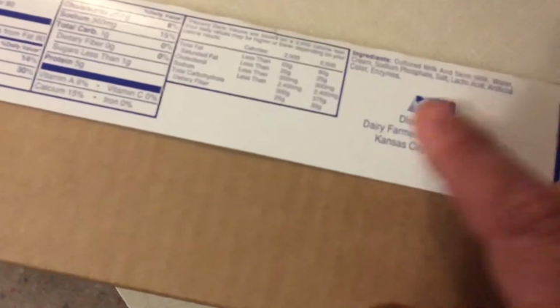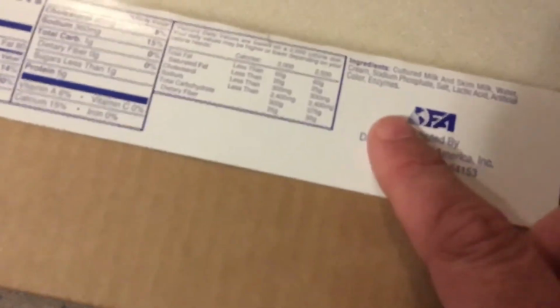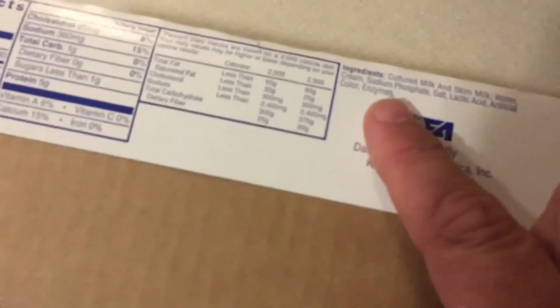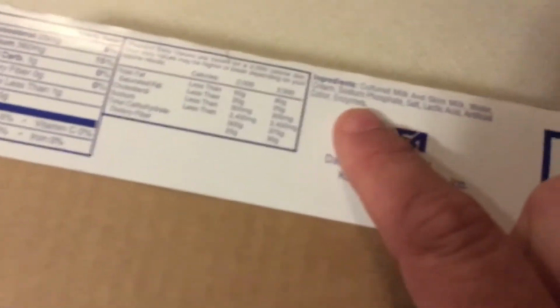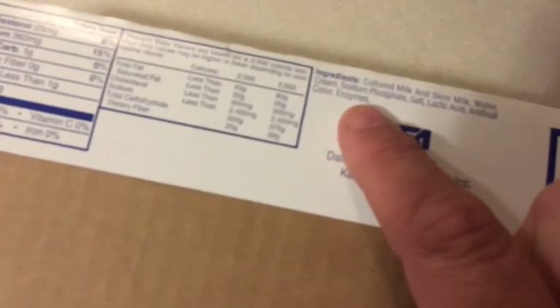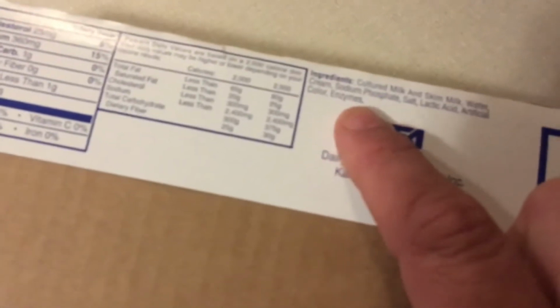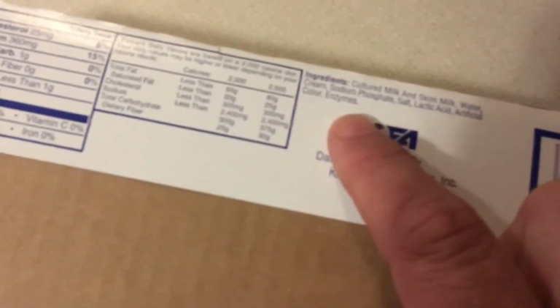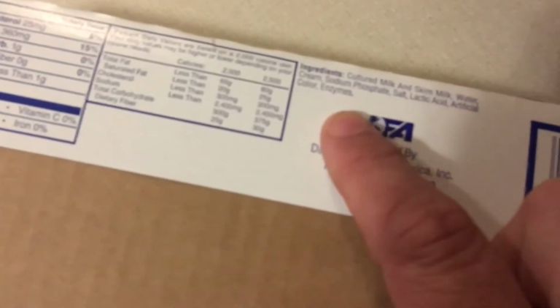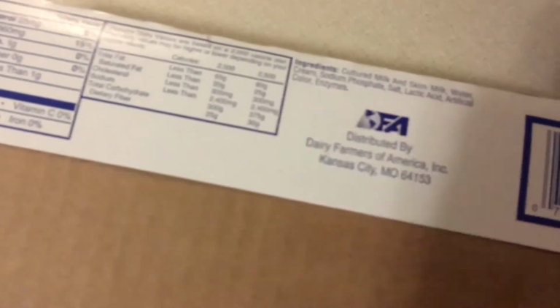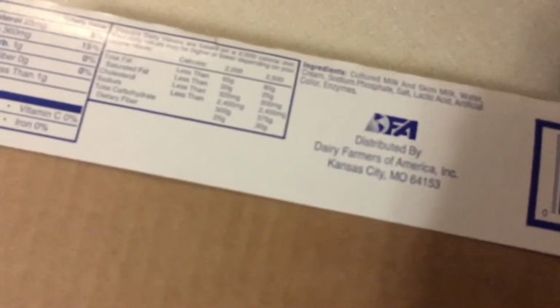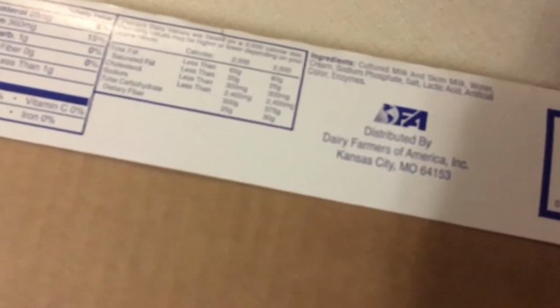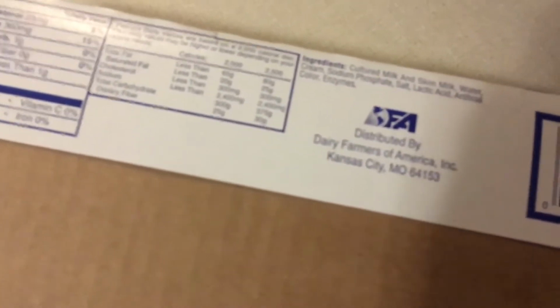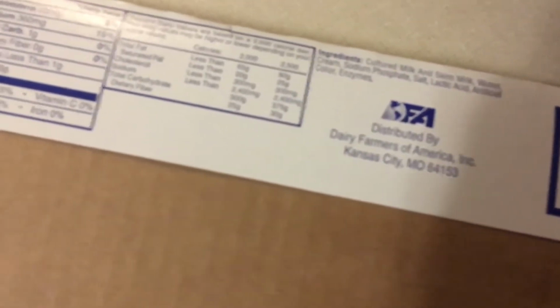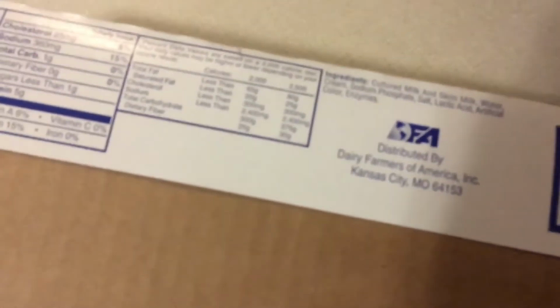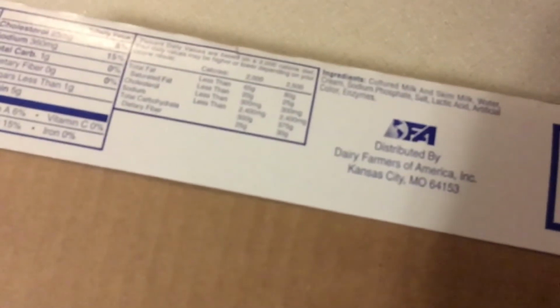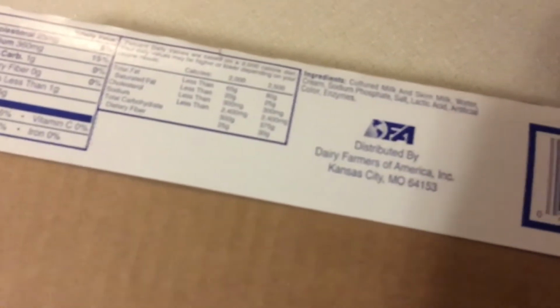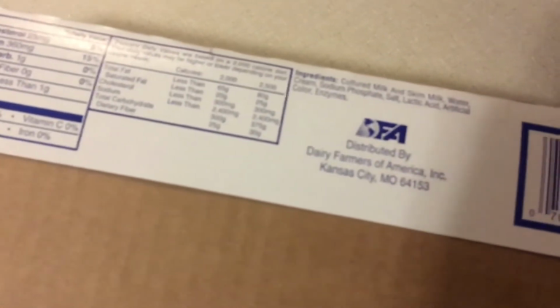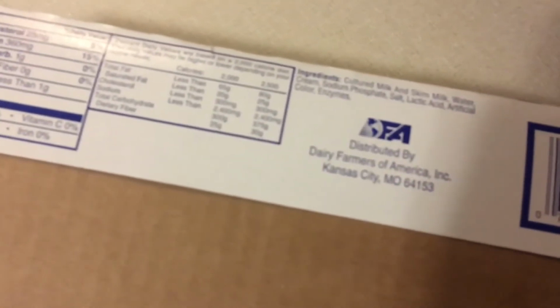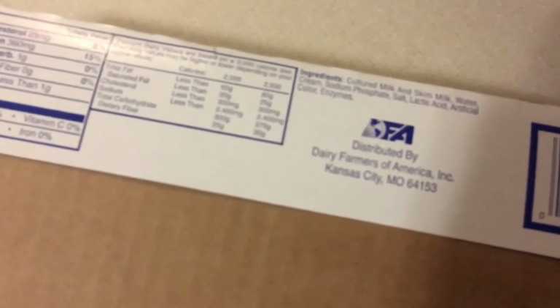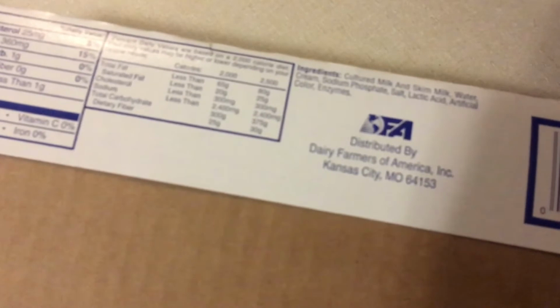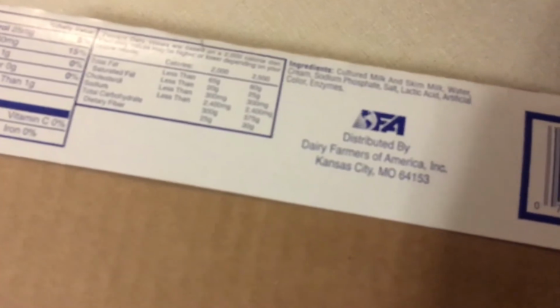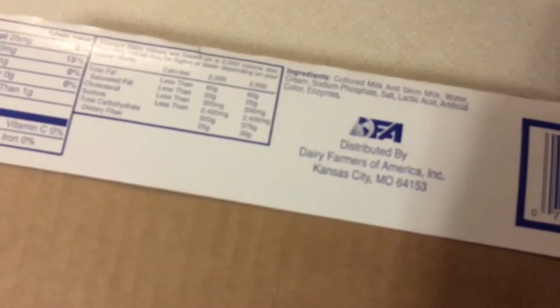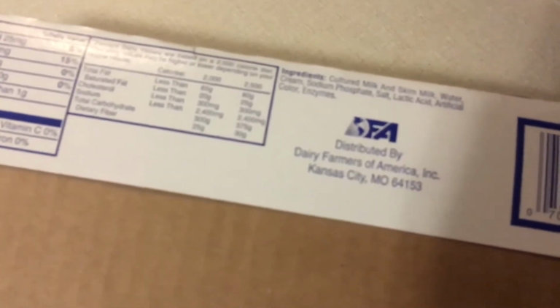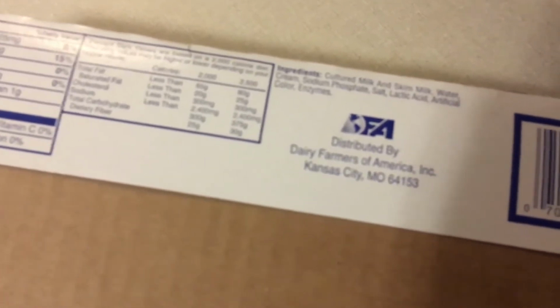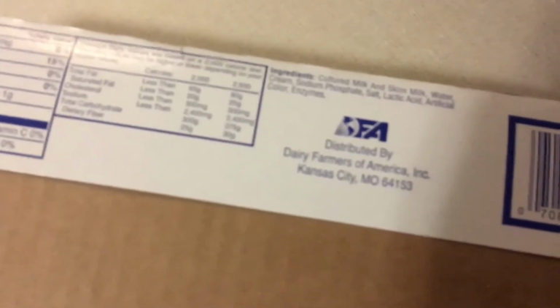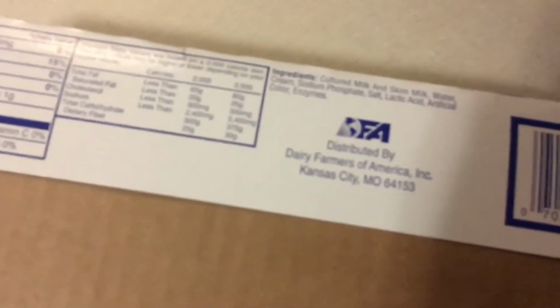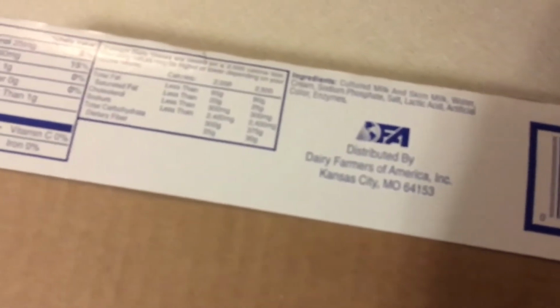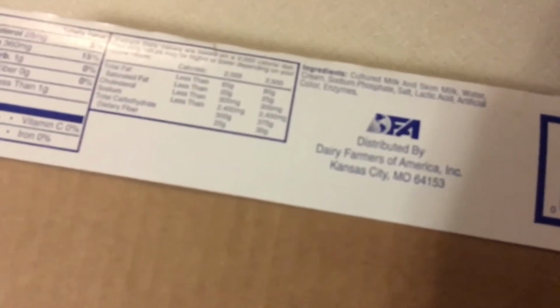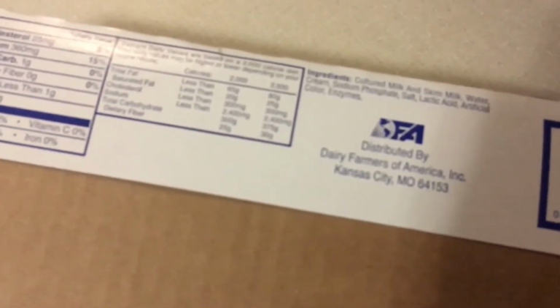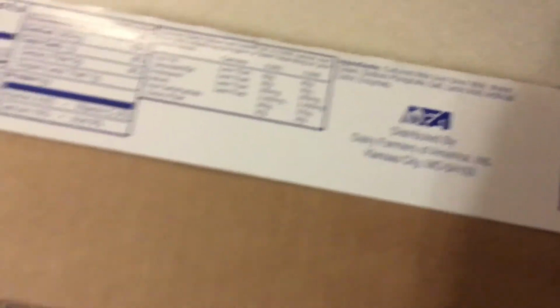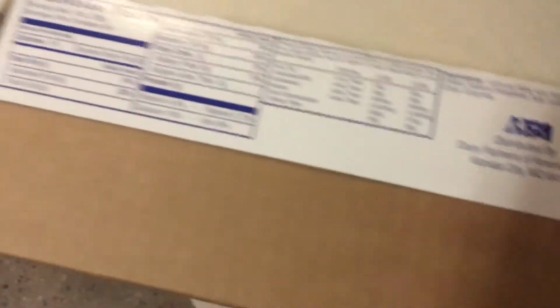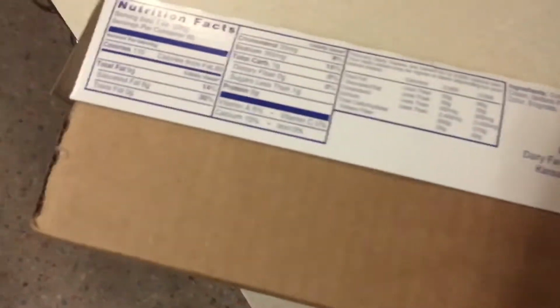This is distributed by Dairy Farmers of America Incorporated, Kansas City, Missouri. Ingredients are cultured milk and skim milk, water, cream, sodium phosphate, salt, lactic acid, artificial color, and enzymes.